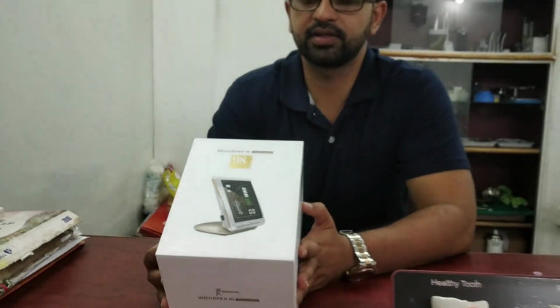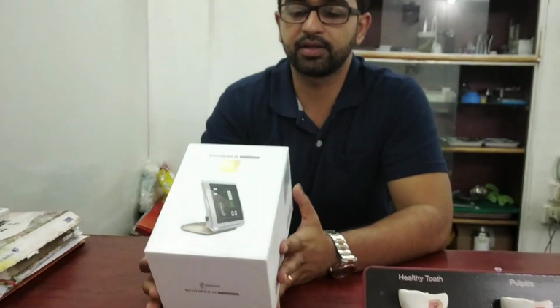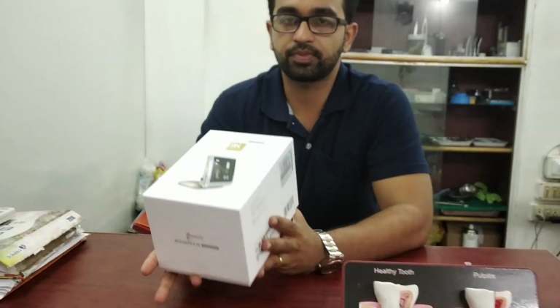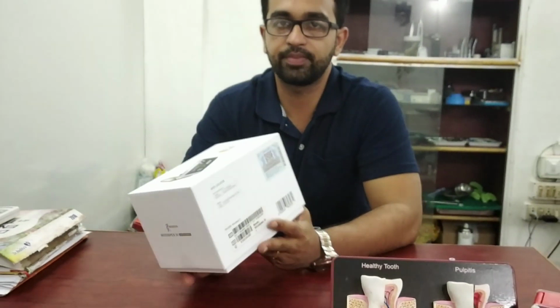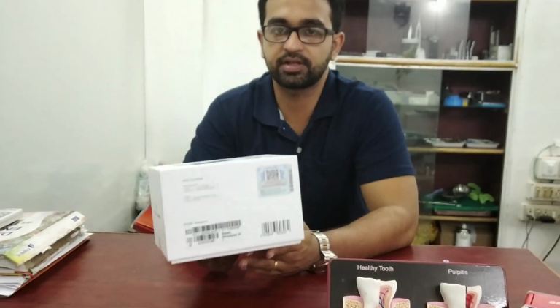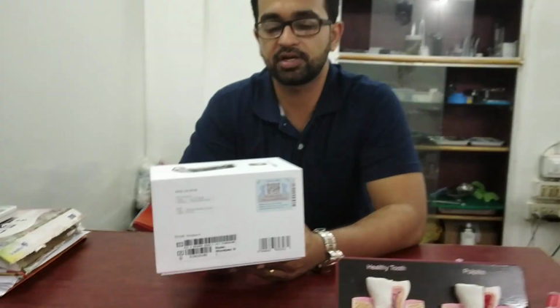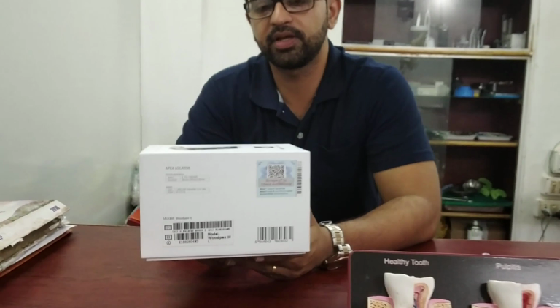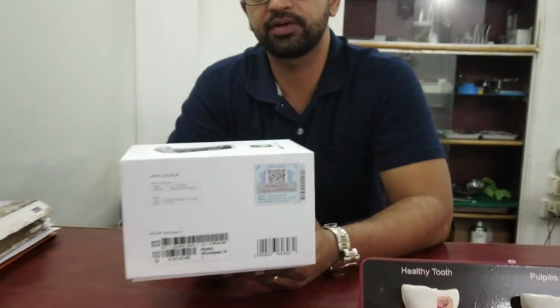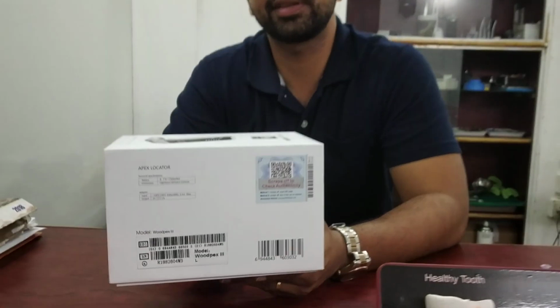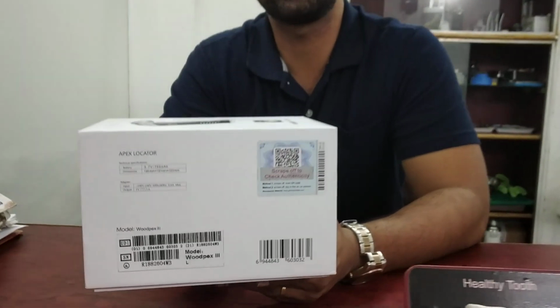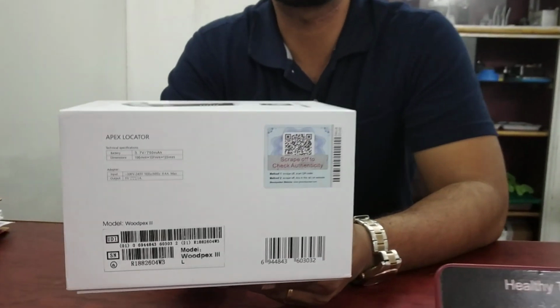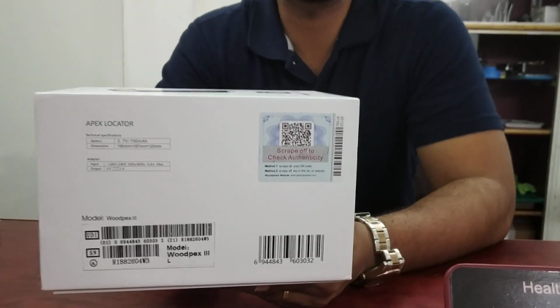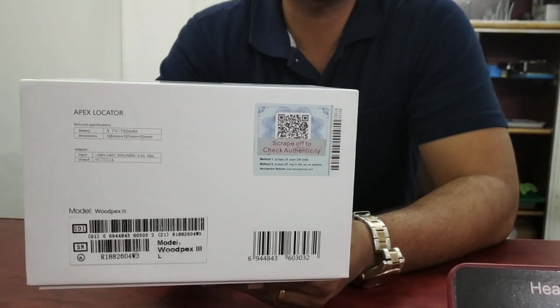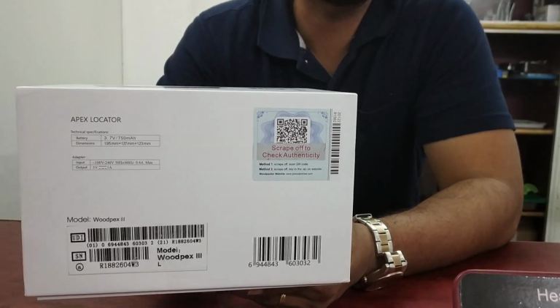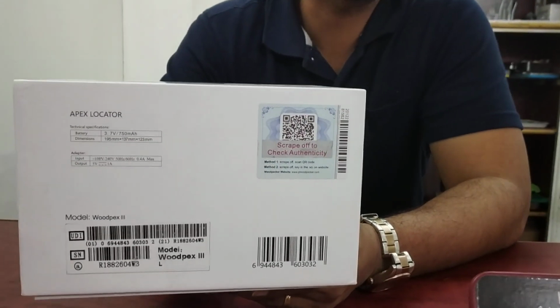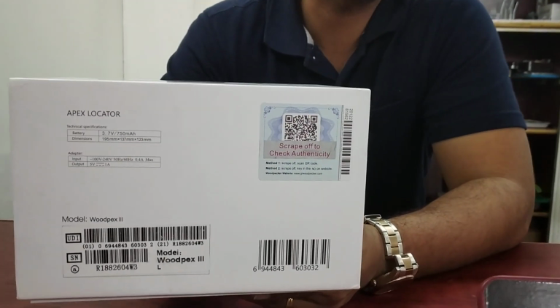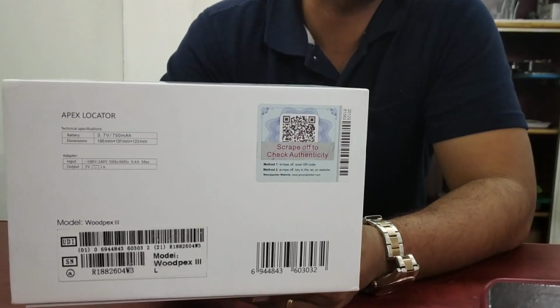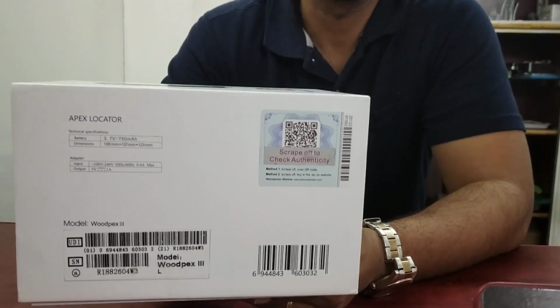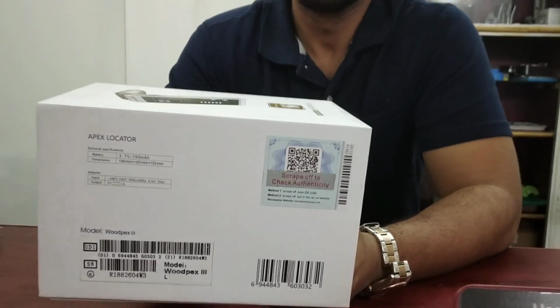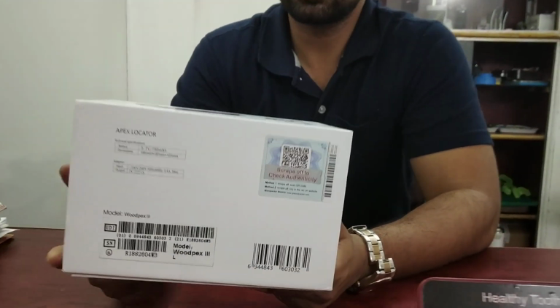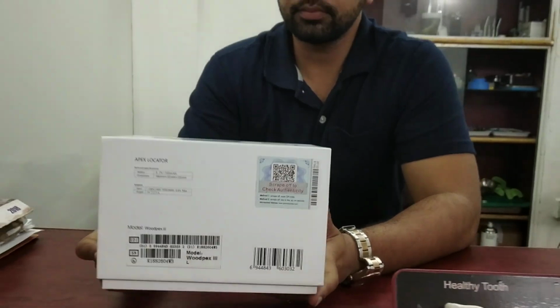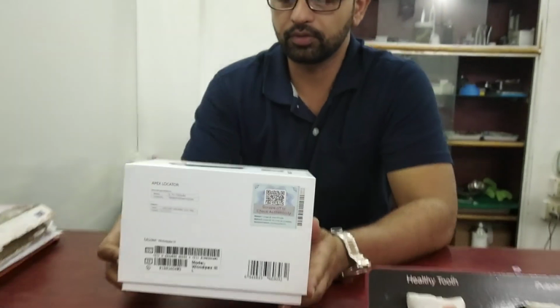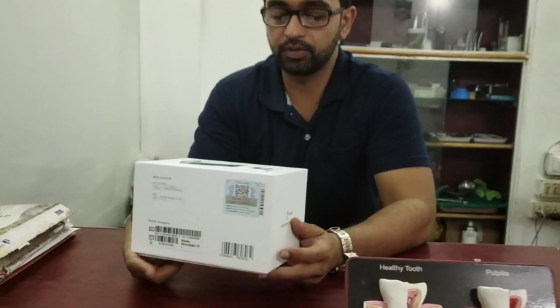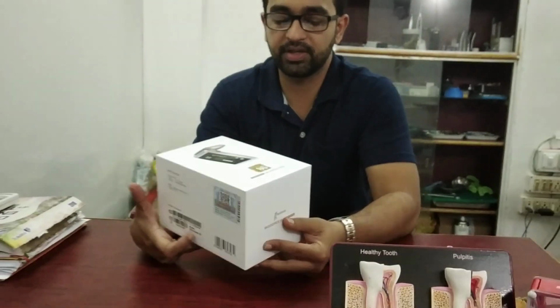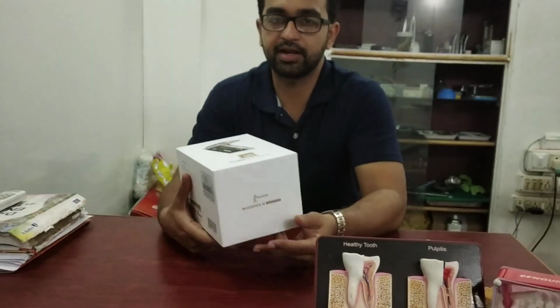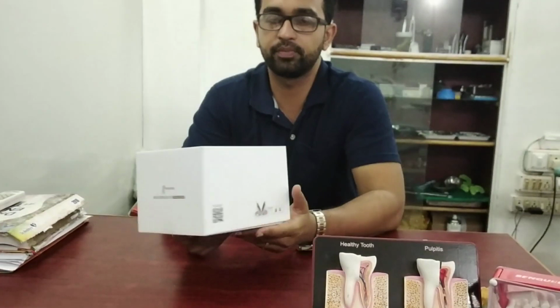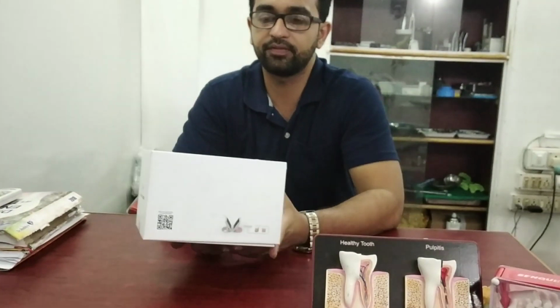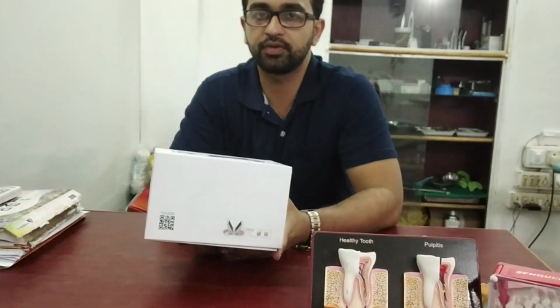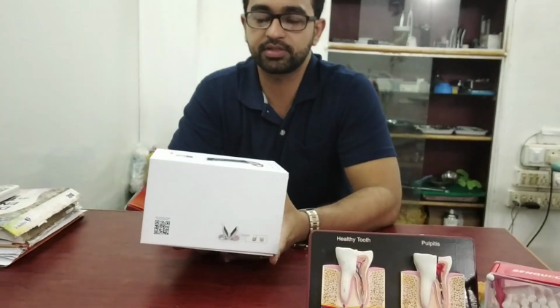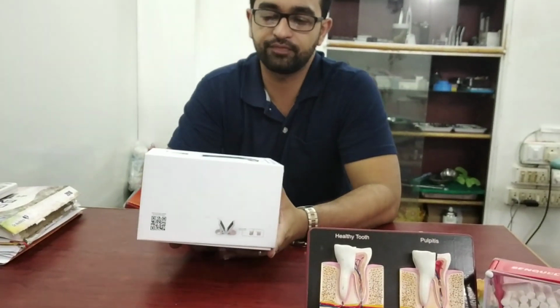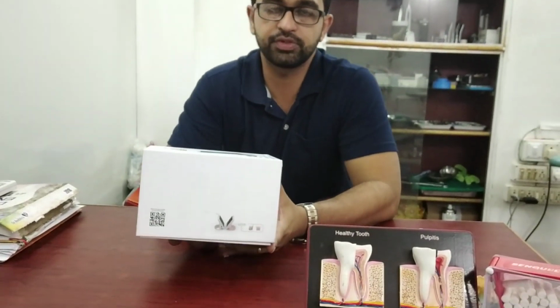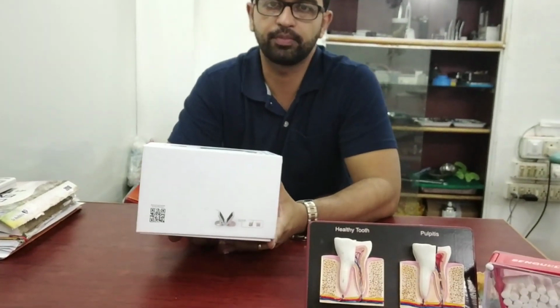Here is a scratch card which you can use to verify the authenticity by scratch. And here is a scan code where you can scan using your mobile.